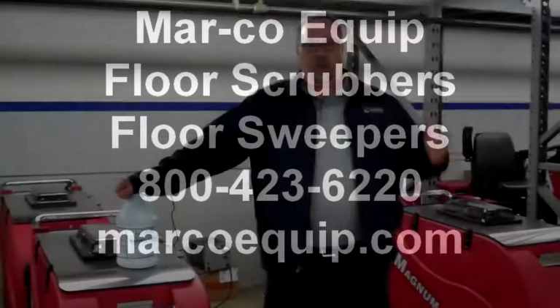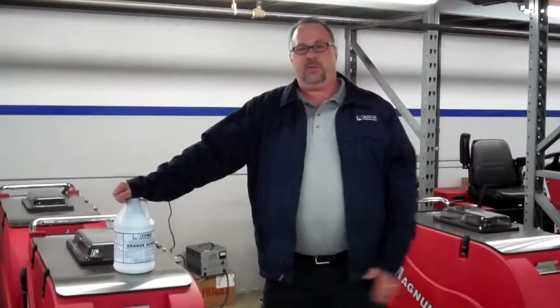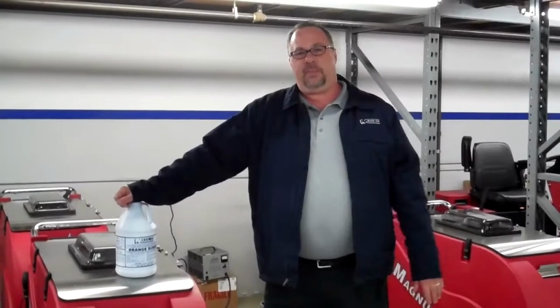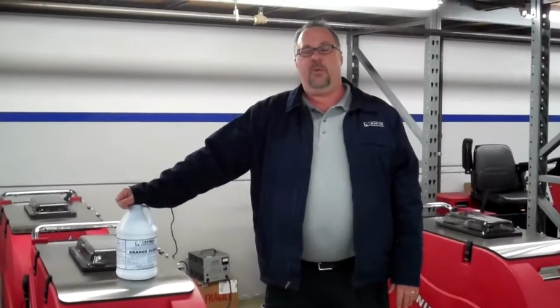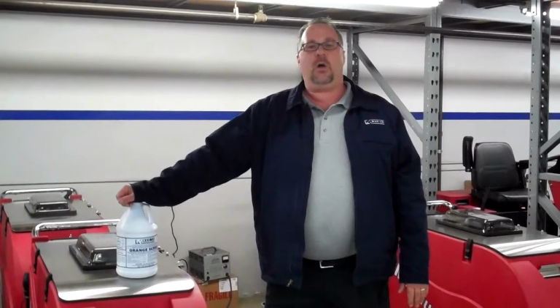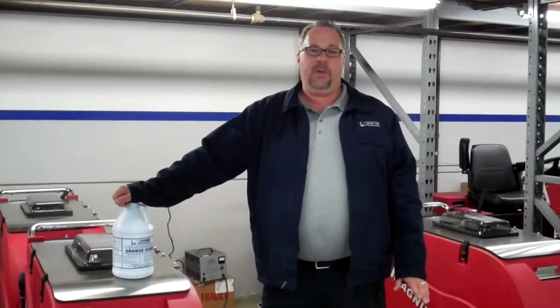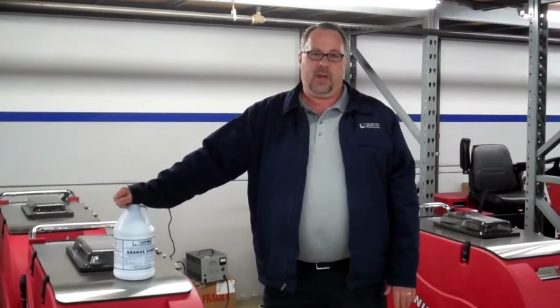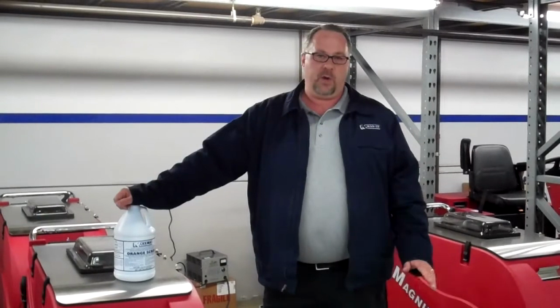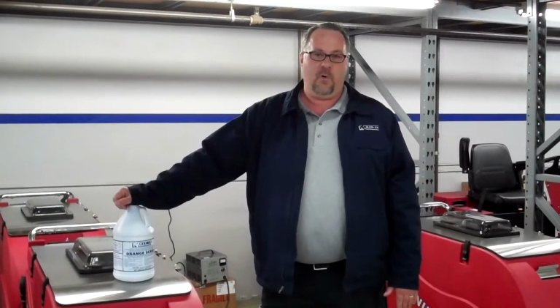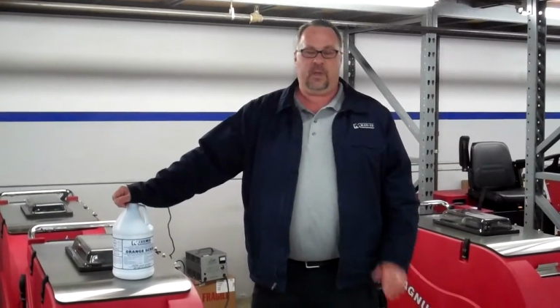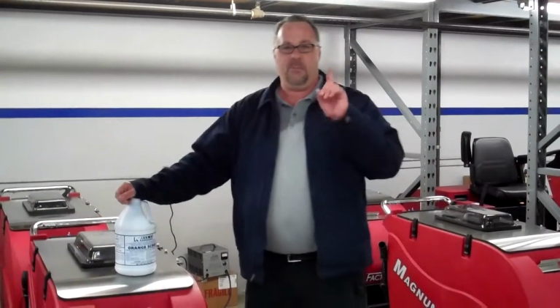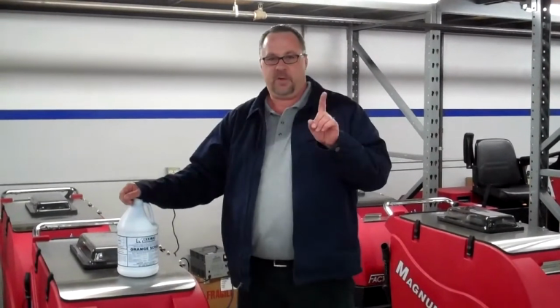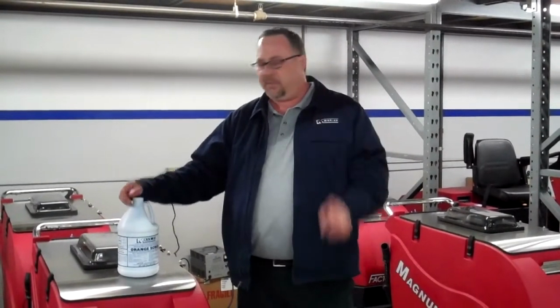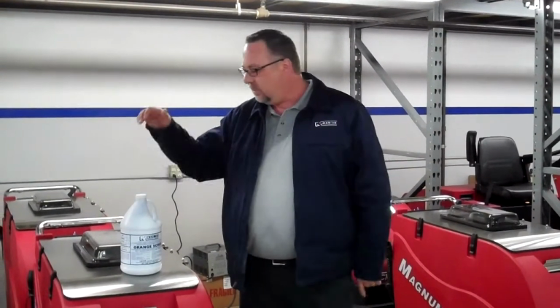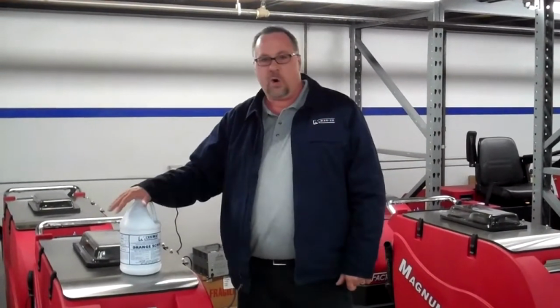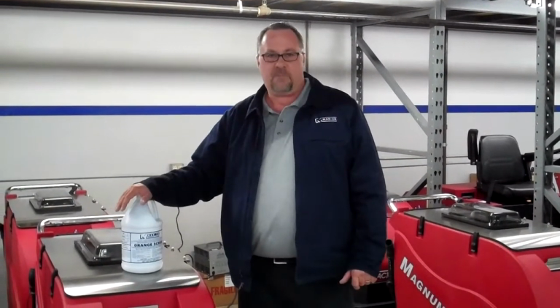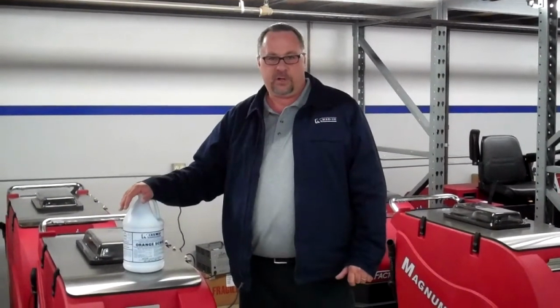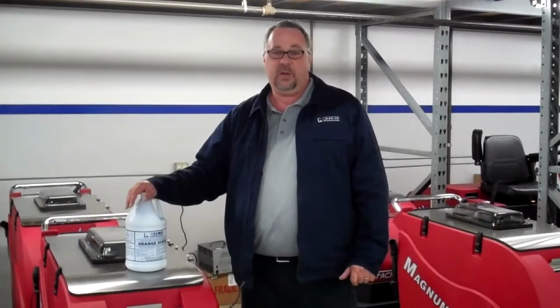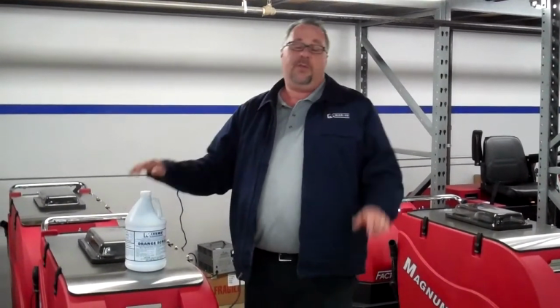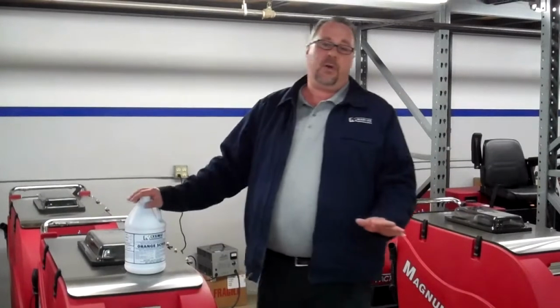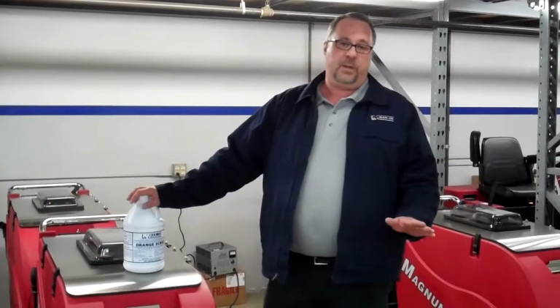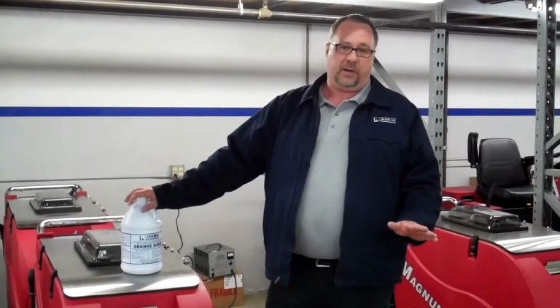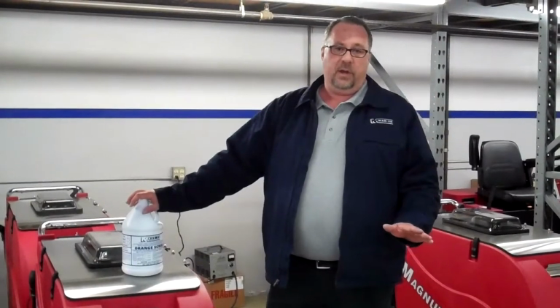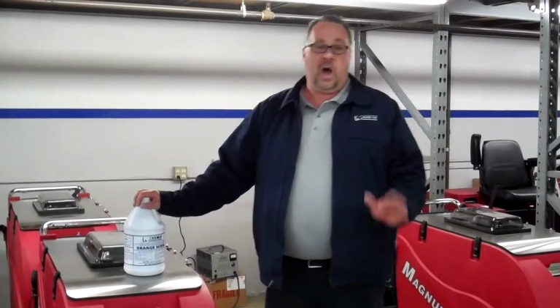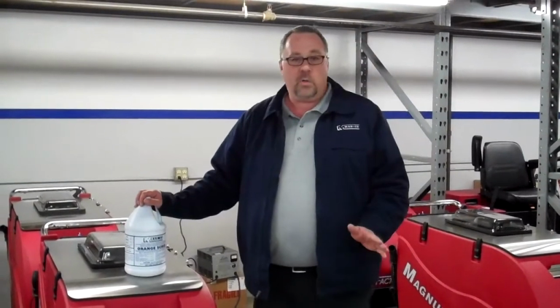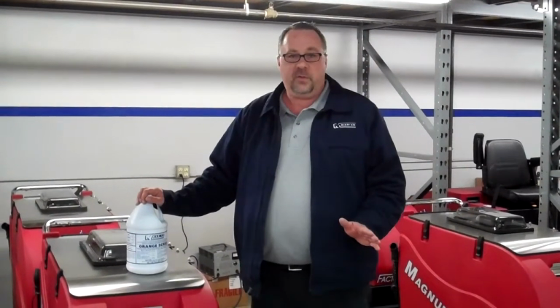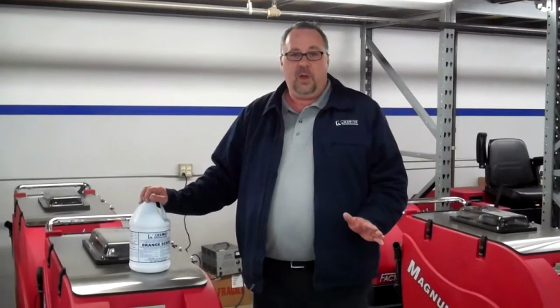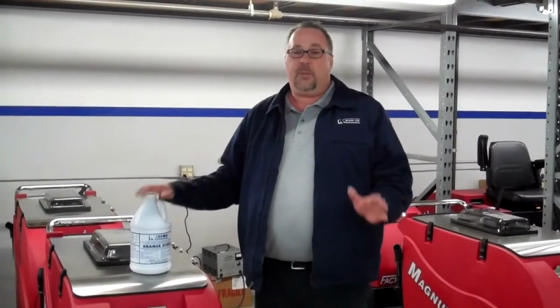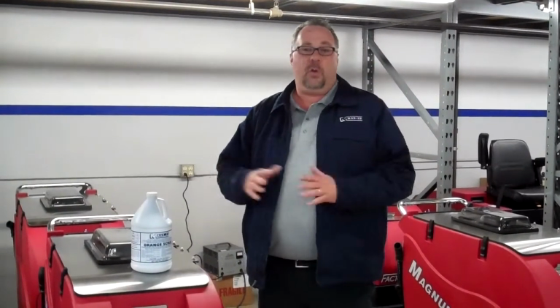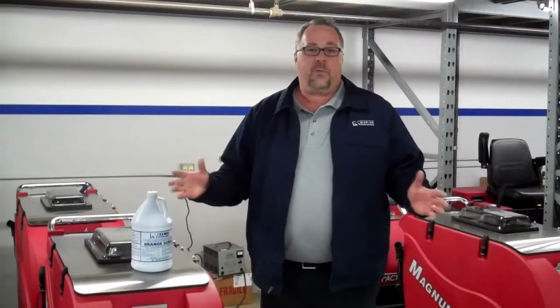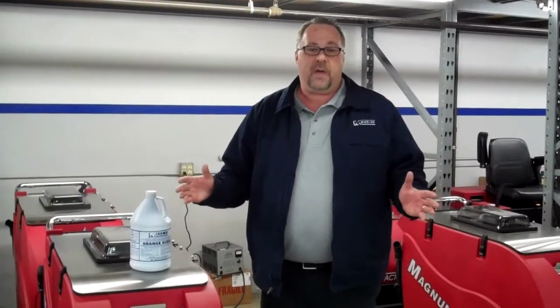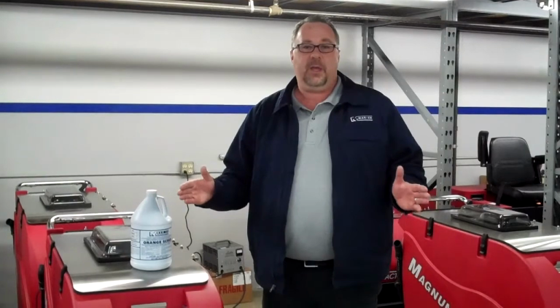Hello, my name is Rick Hopkins. I'm with Marco Equipment Company out of Pomona, California. I'd like to take a minute of your time to talk to you about our Orange Scrub Floor Detergent. This is a very friendly product — it's non-corrosive, and it can be used in a wide variety of applications.